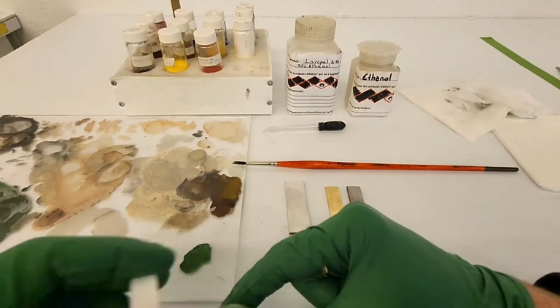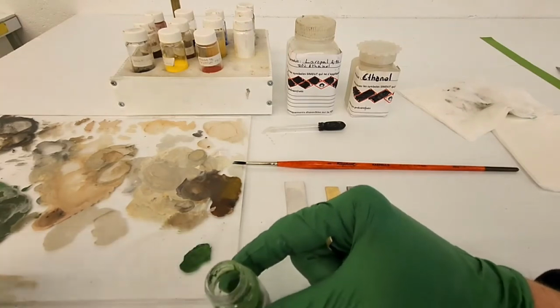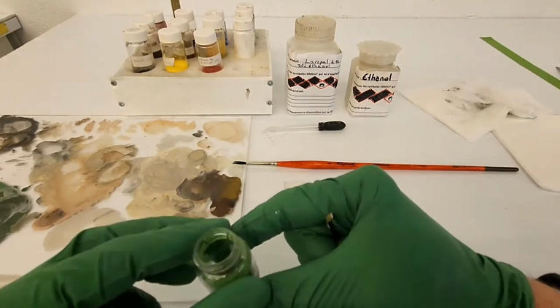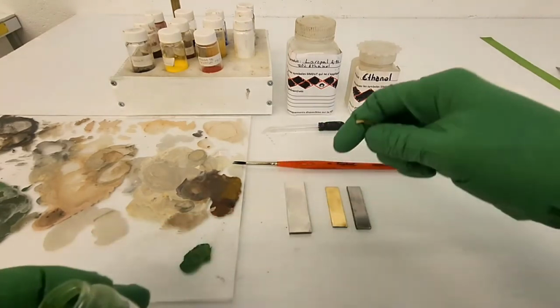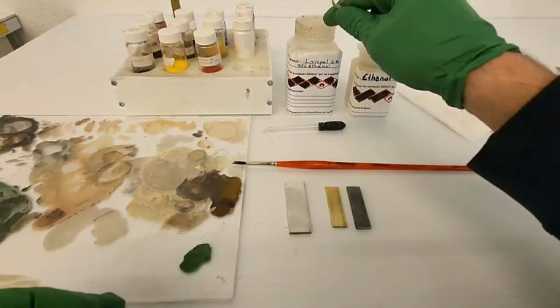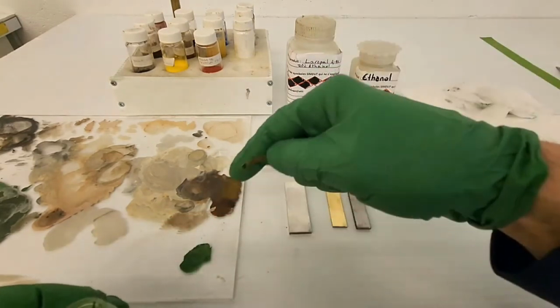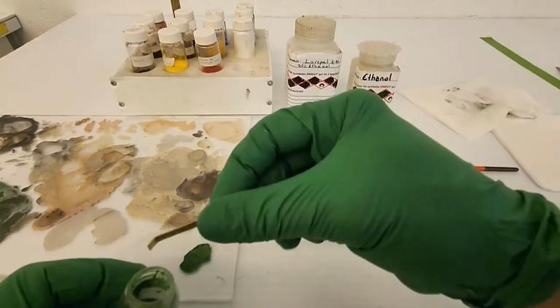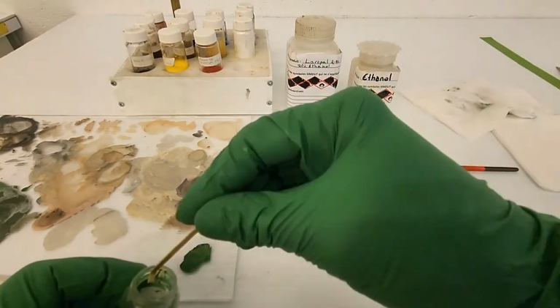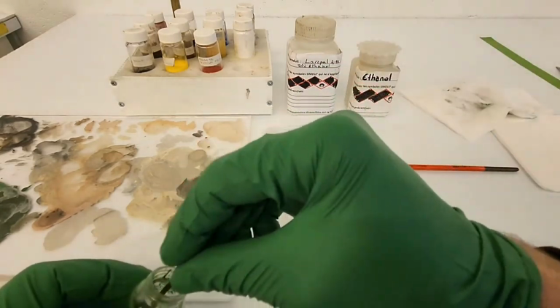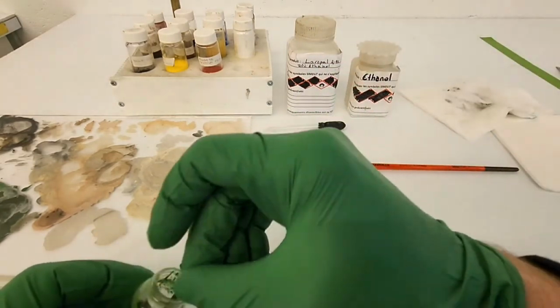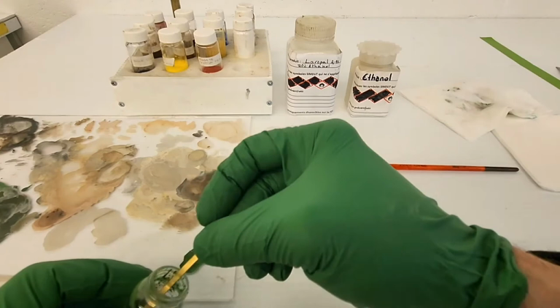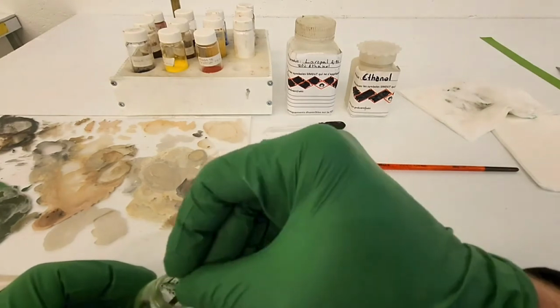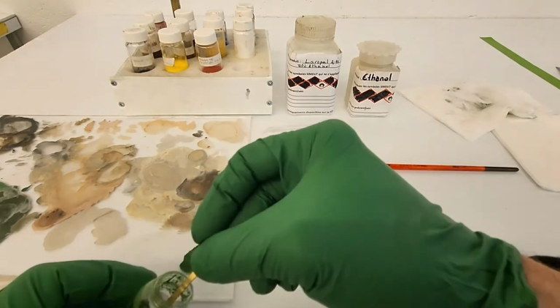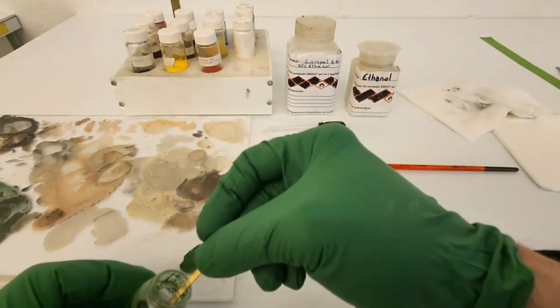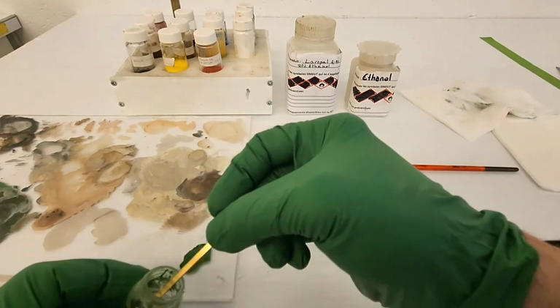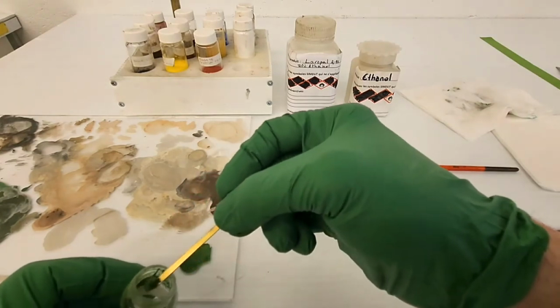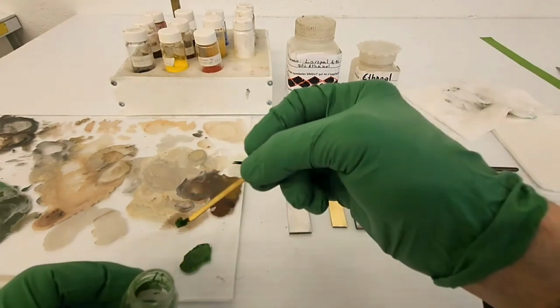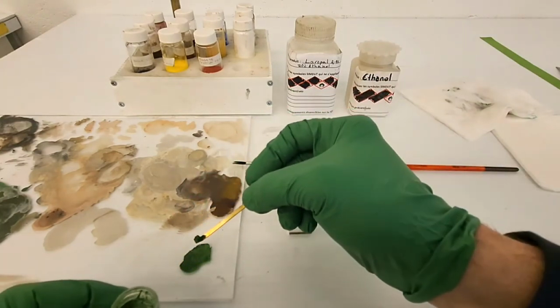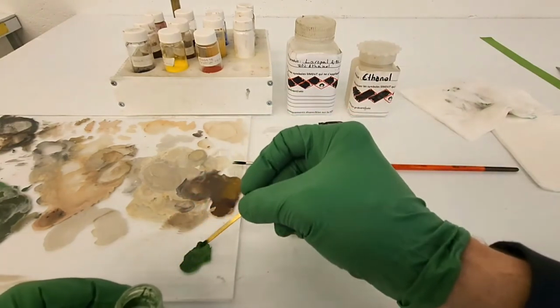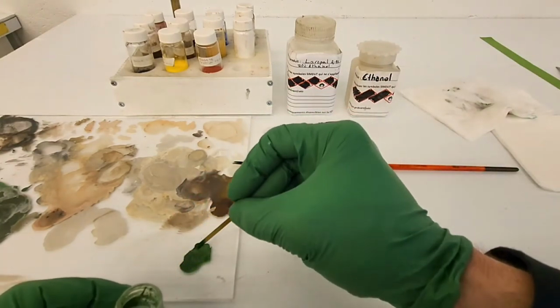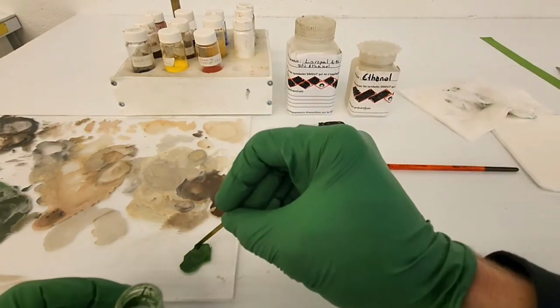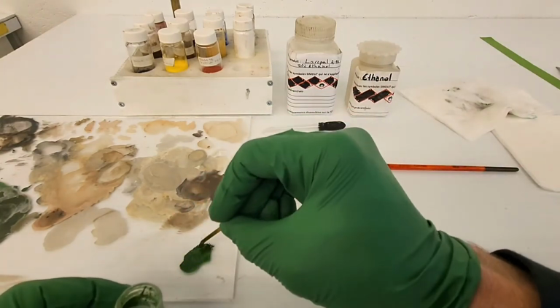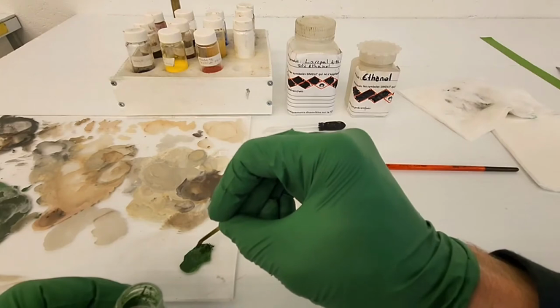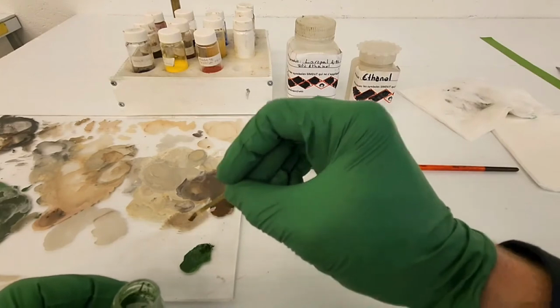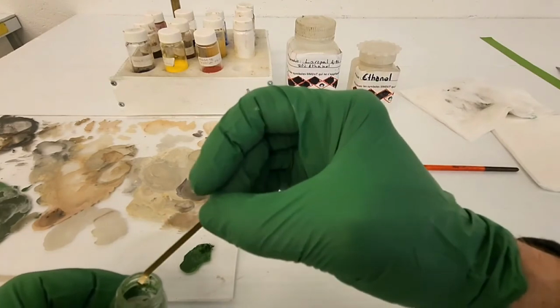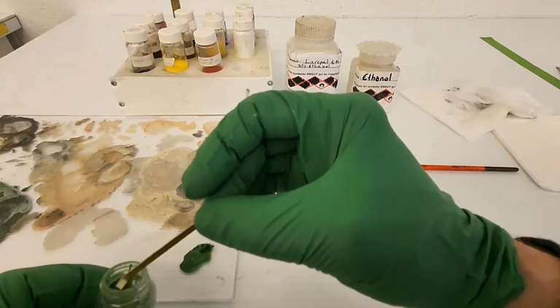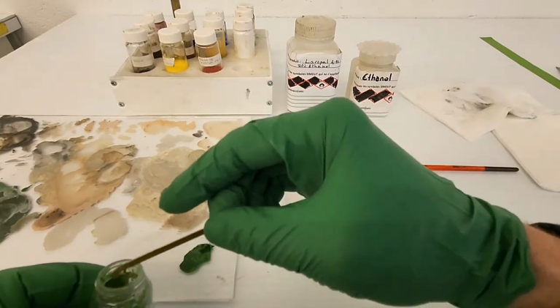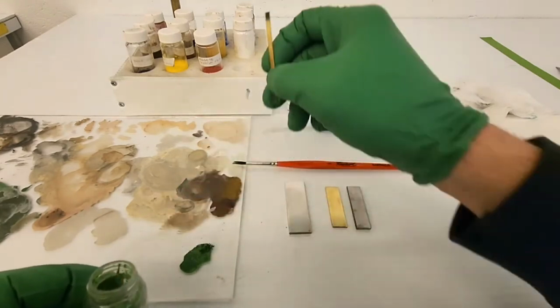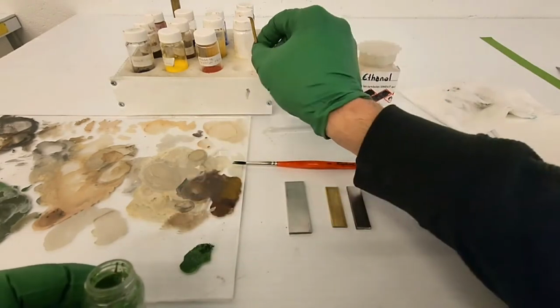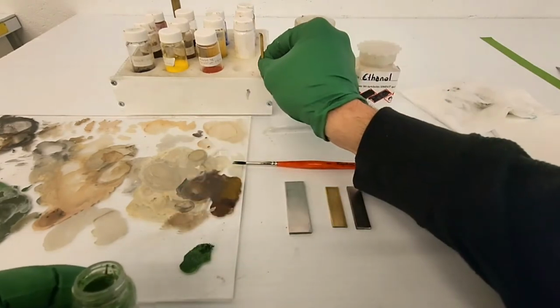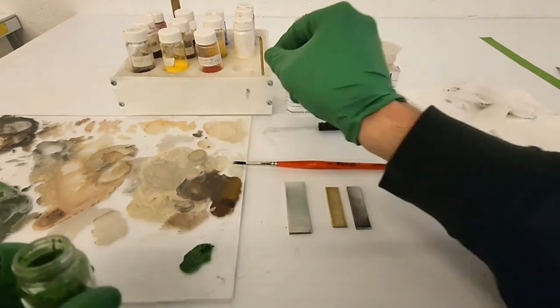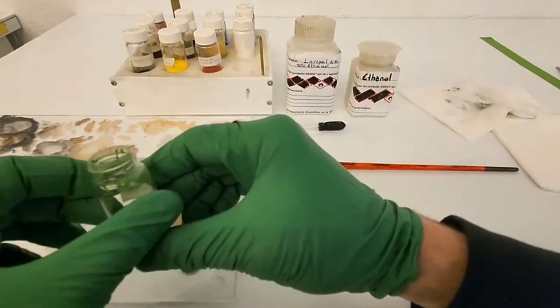The drying time of this paint is very fast. As soon as the solvent has evaporated, the paint is dry. Therefore, there is no outgassing period after the paint has dried, unlike most commonly used paints and primers.